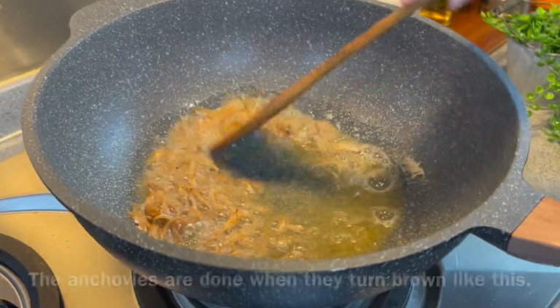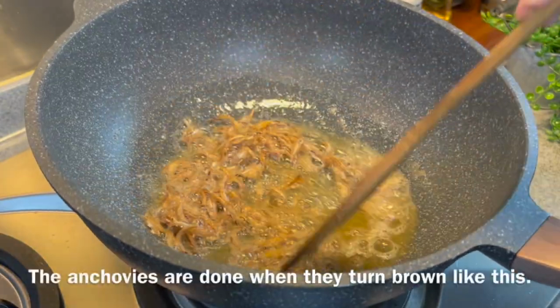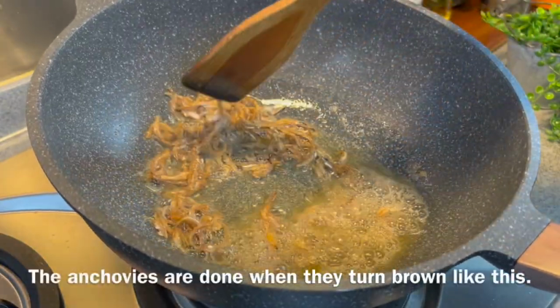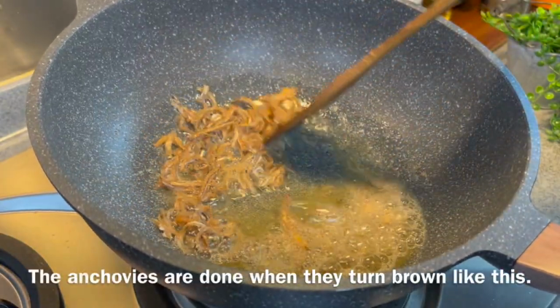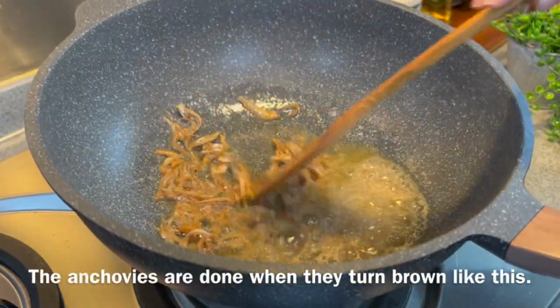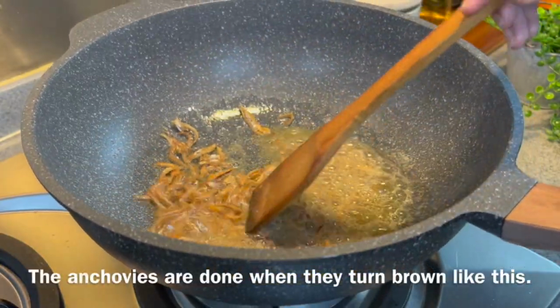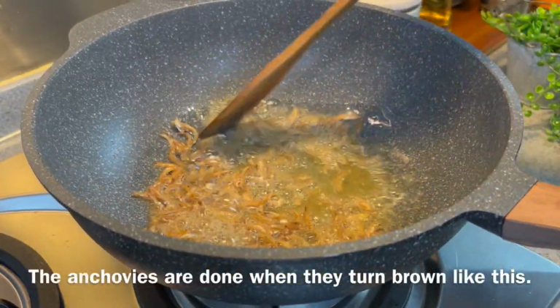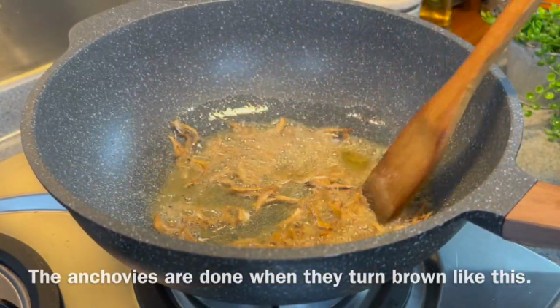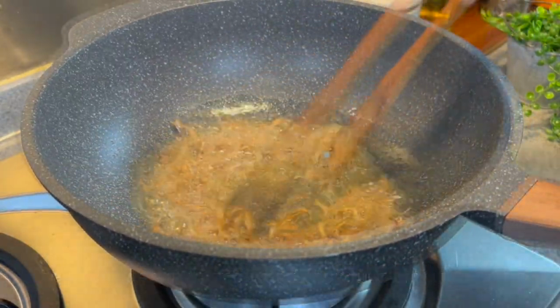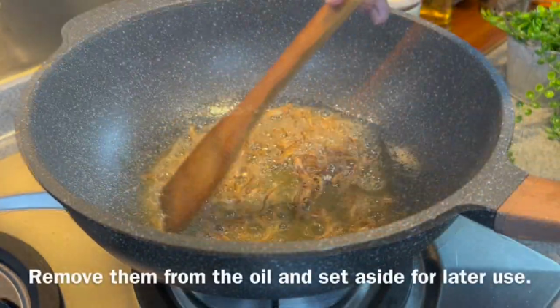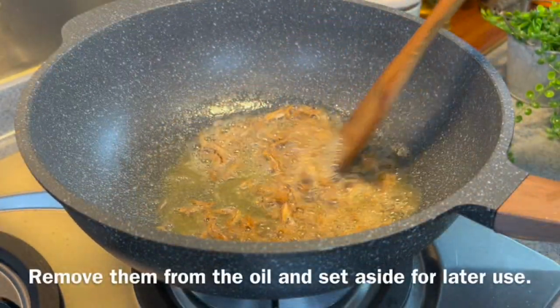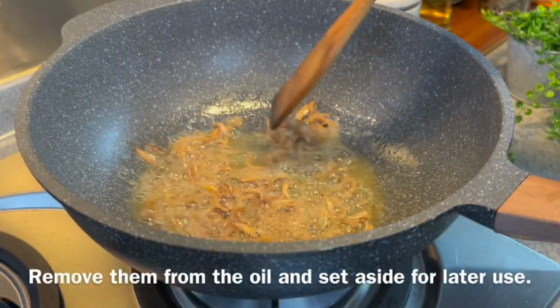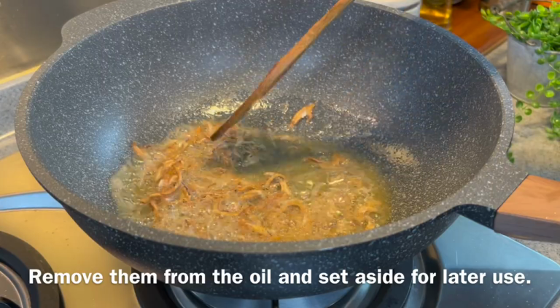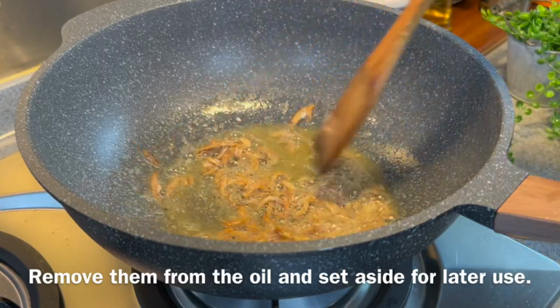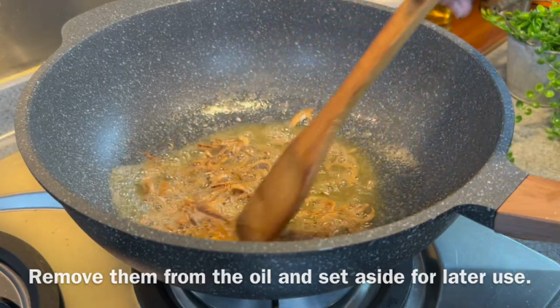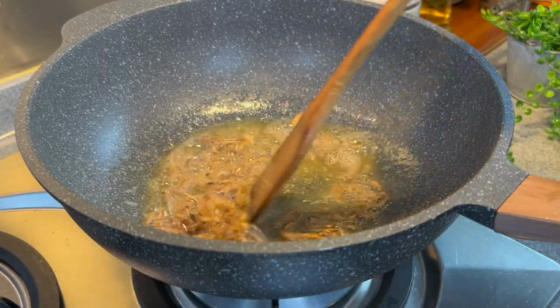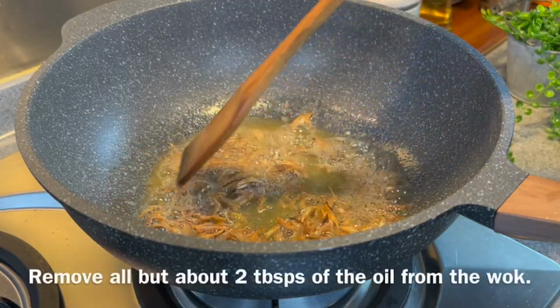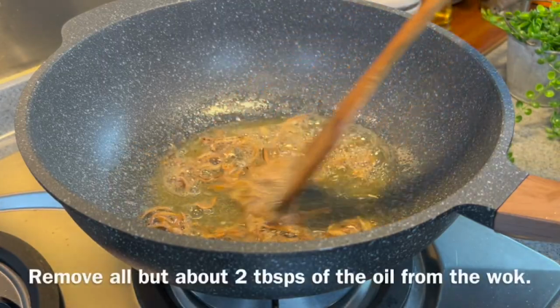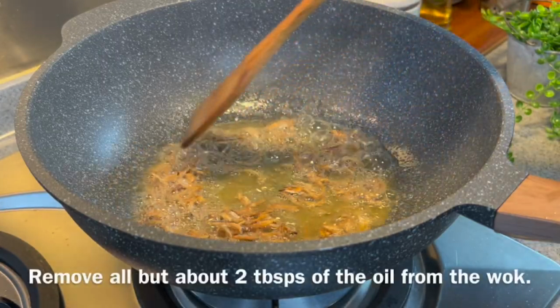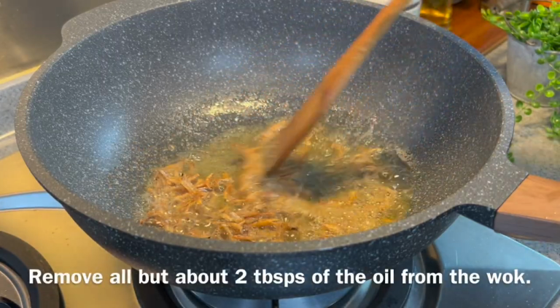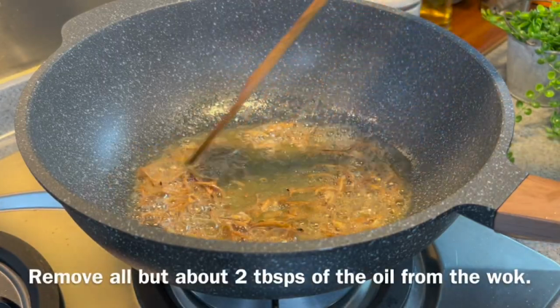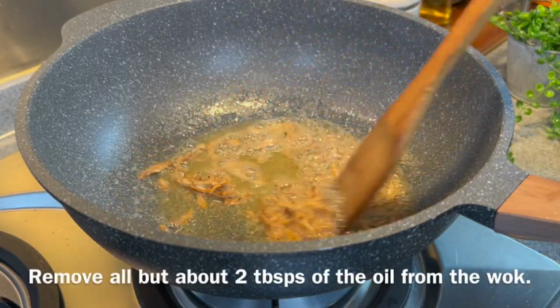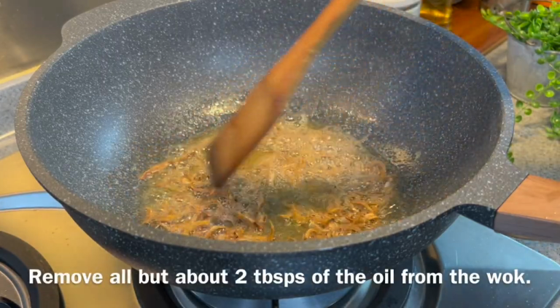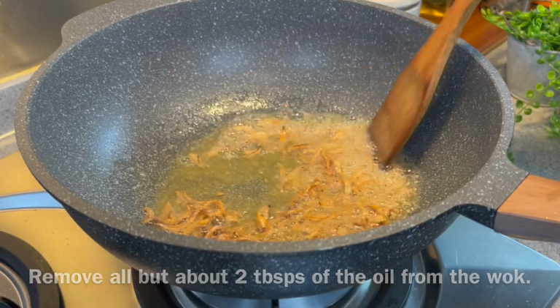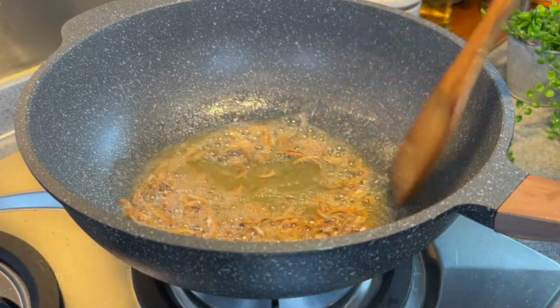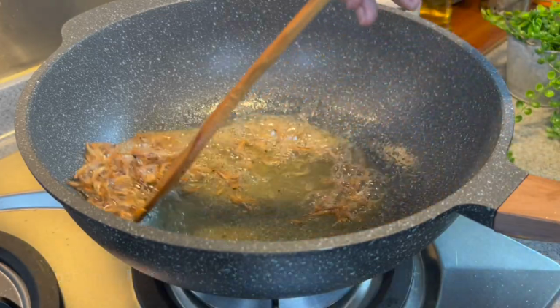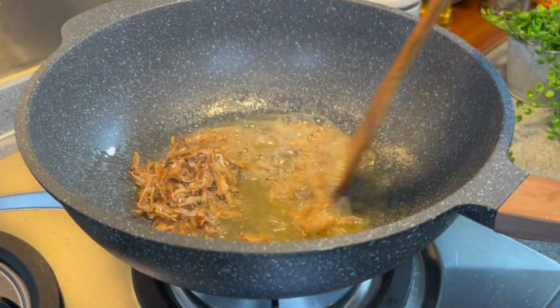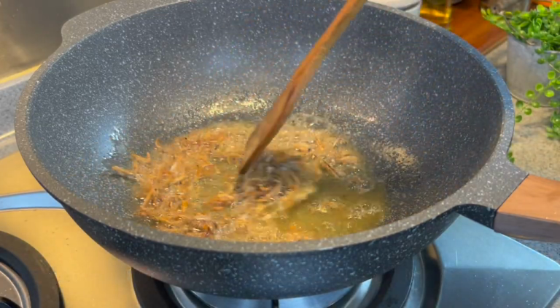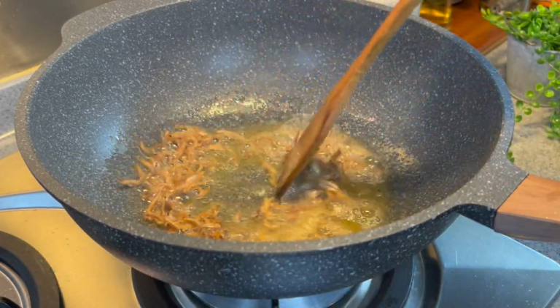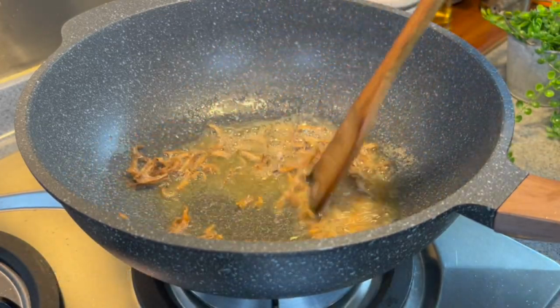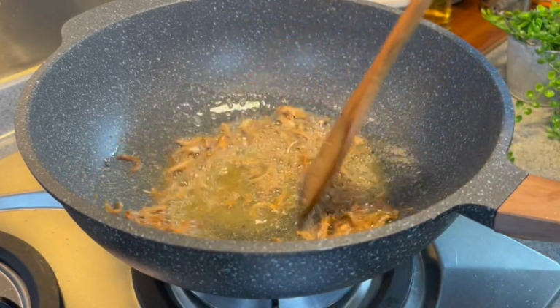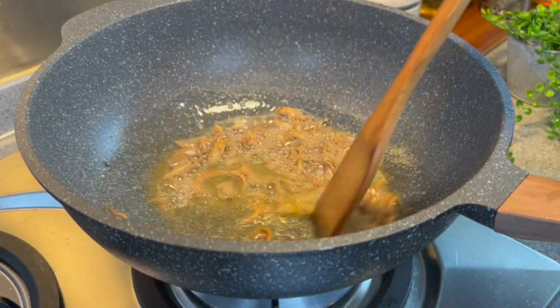When you see that the anchovies have browned like this, they are almost done. When you are done, just remove the anchovies from the oil, leaving behind one or two tablespoons of oil. This is good enough, so we'll remove the anchovies now.